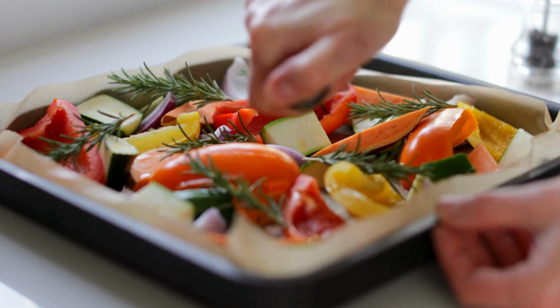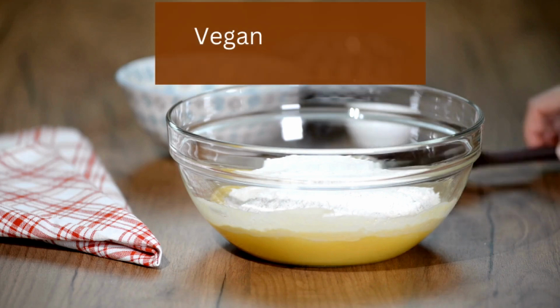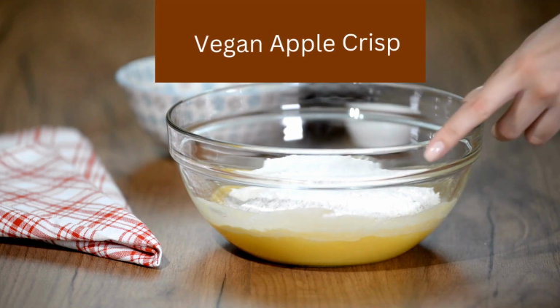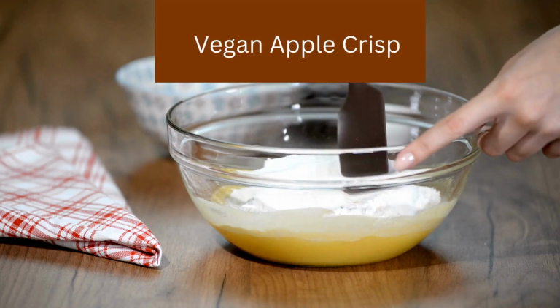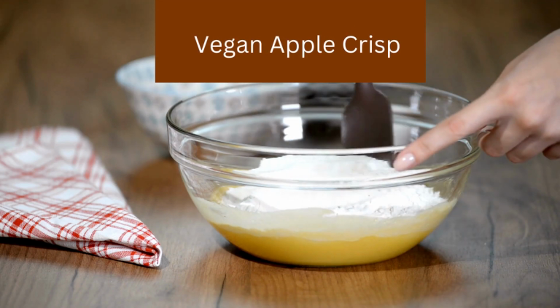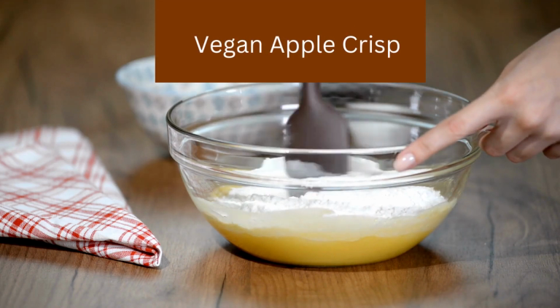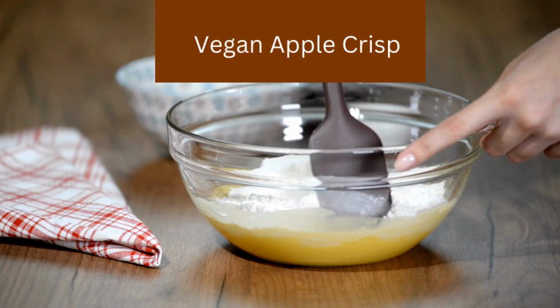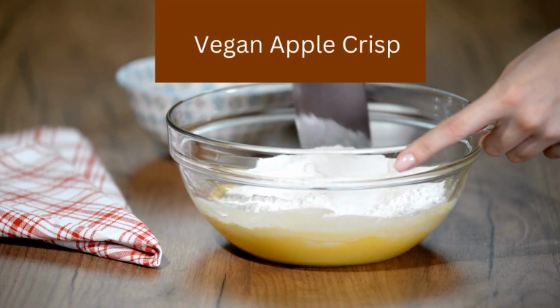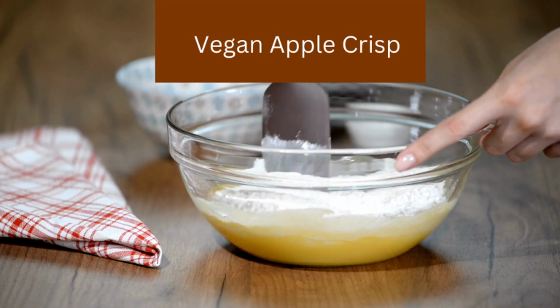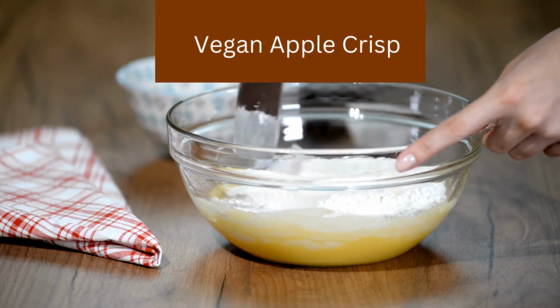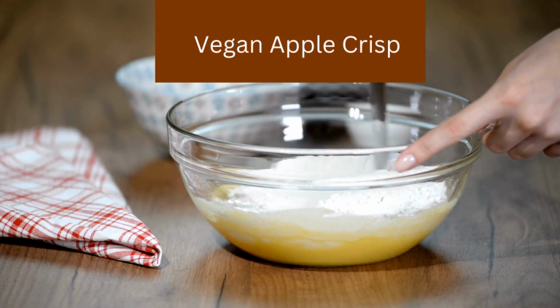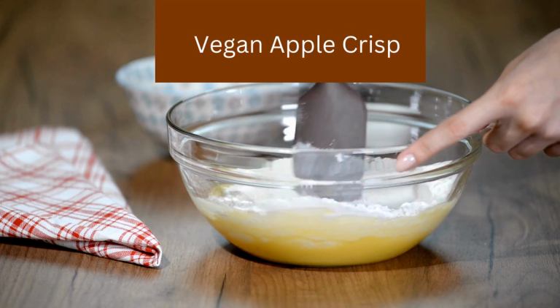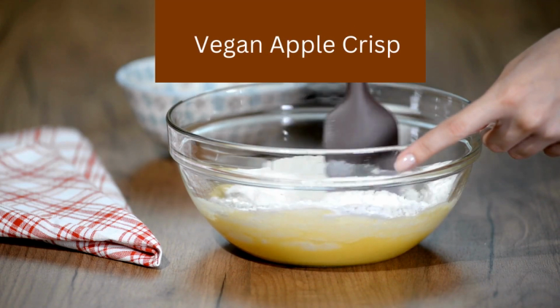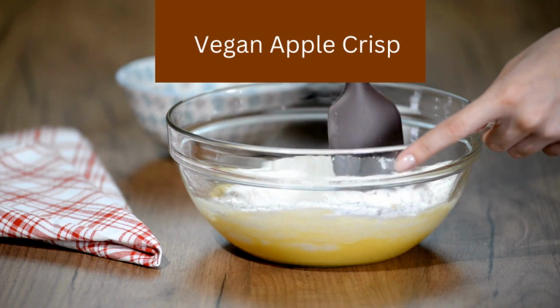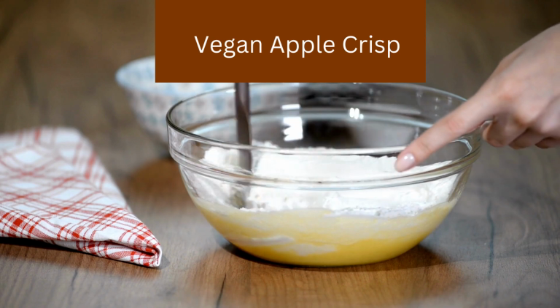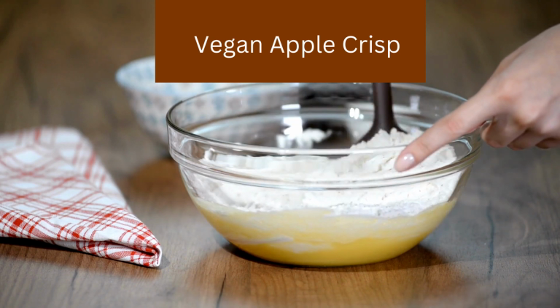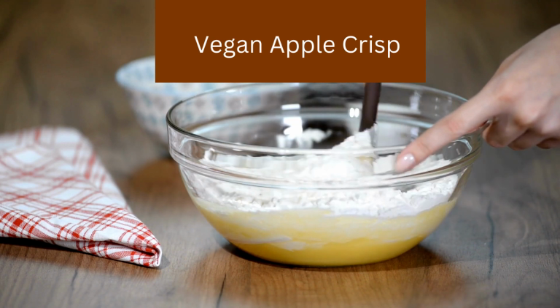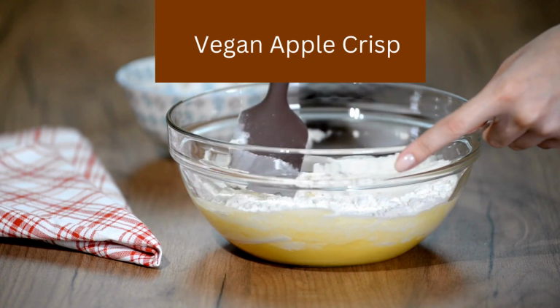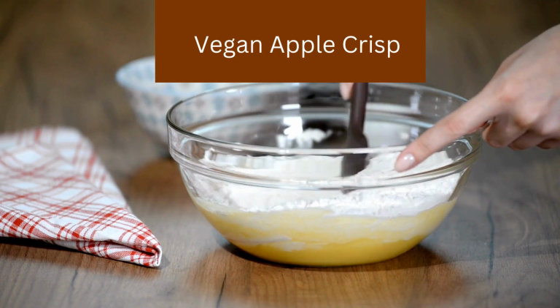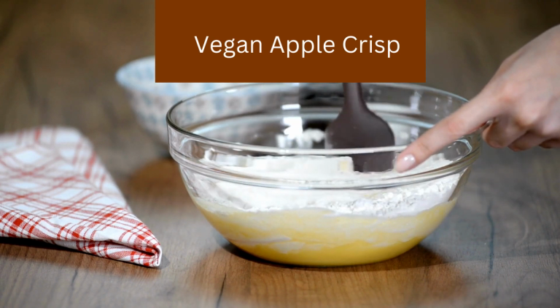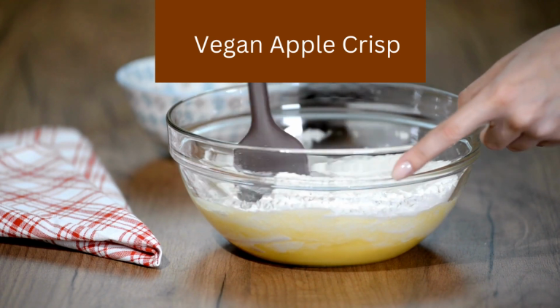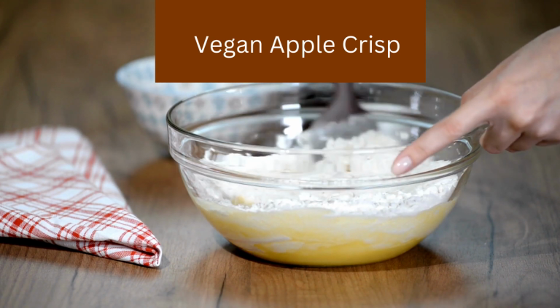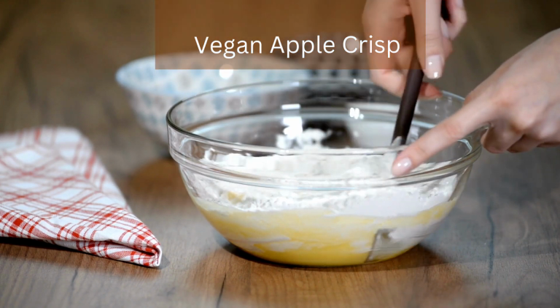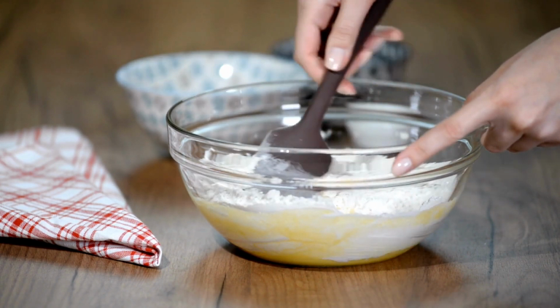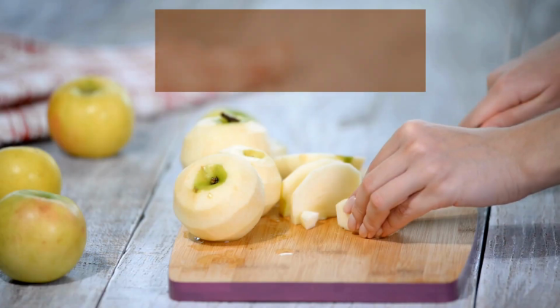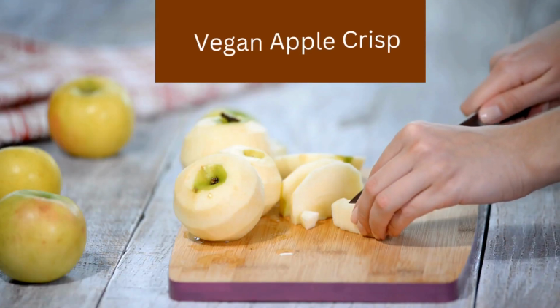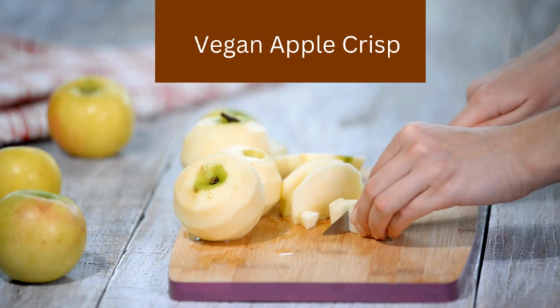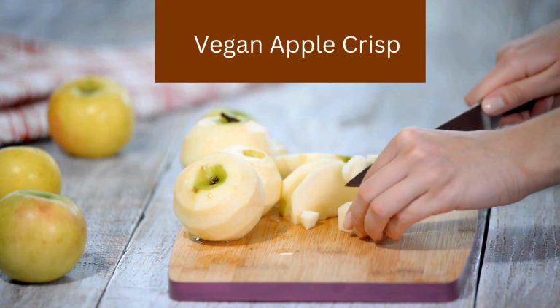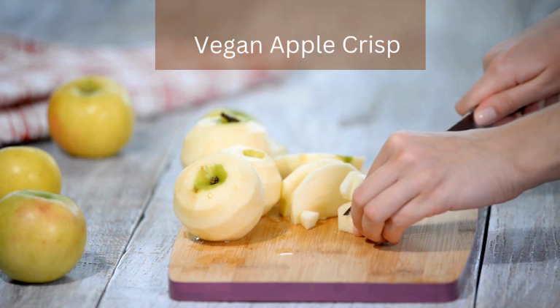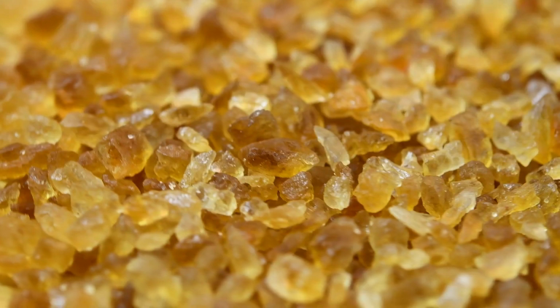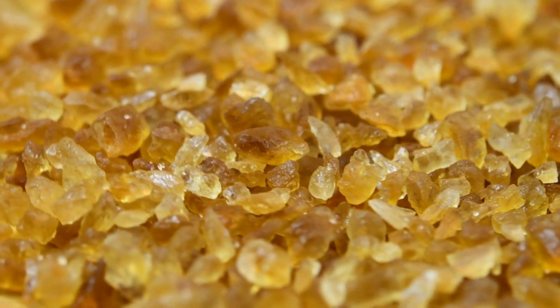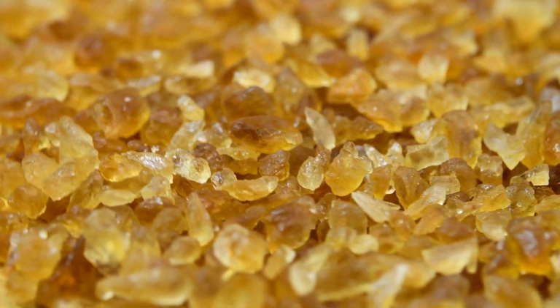No fall meal is complete without dessert, and we've got a vegan apple crisp that's sure to satisfy your sweet cravings. Slice some apples and toss them with cinnamon and a touch of brown sugar.